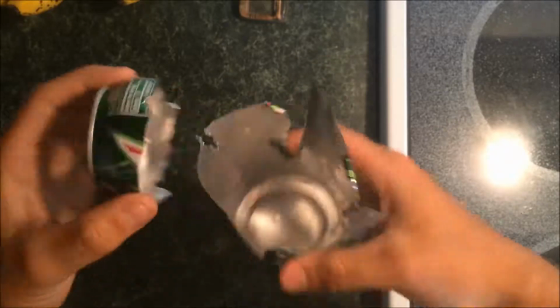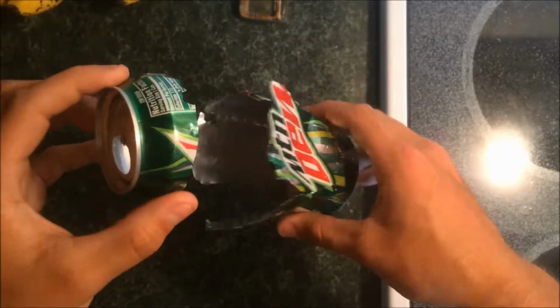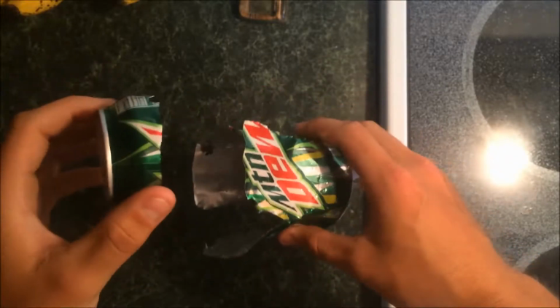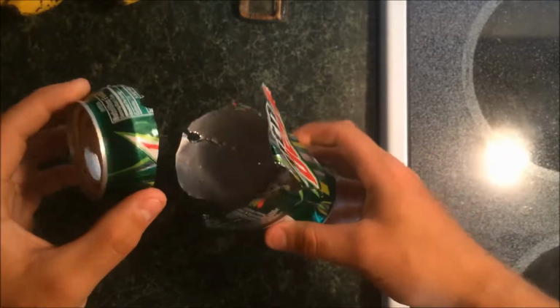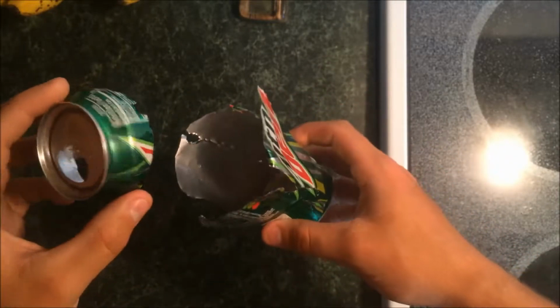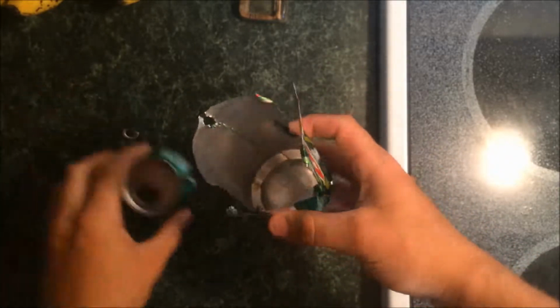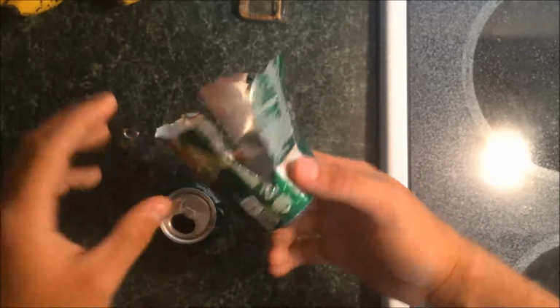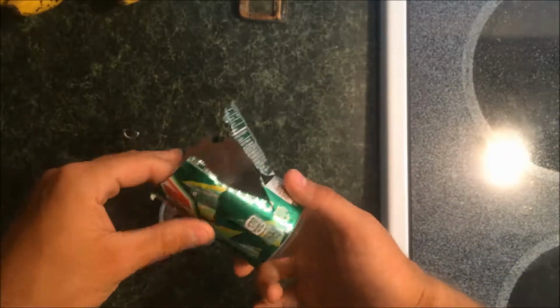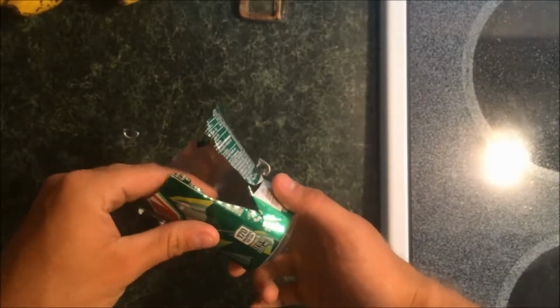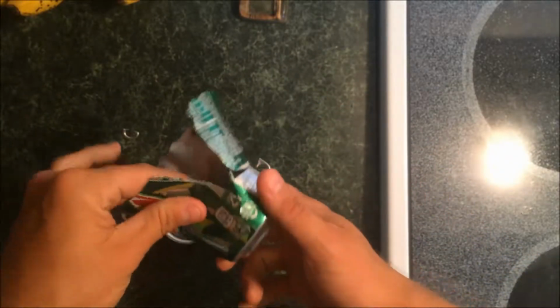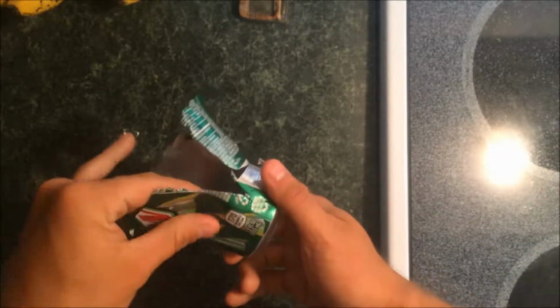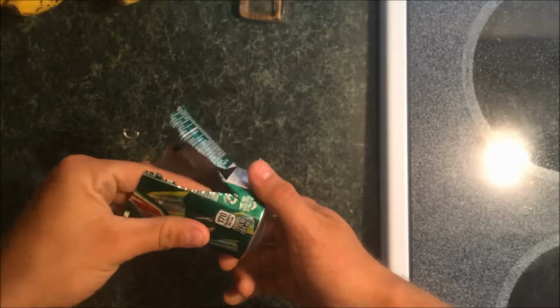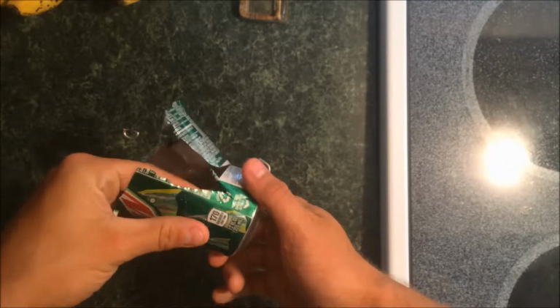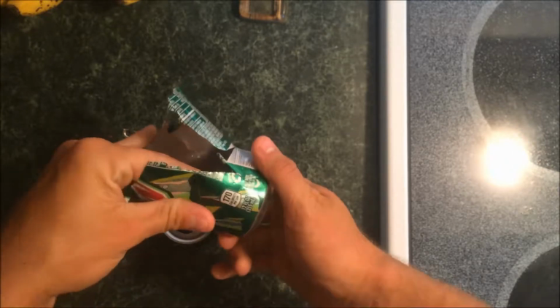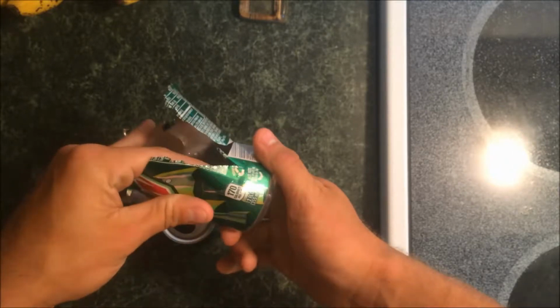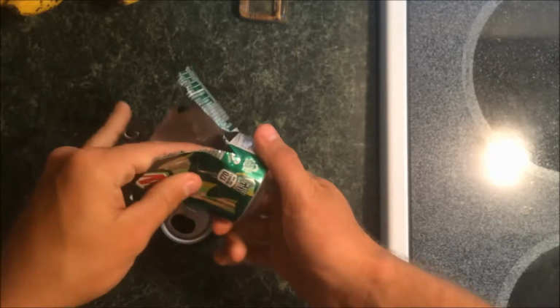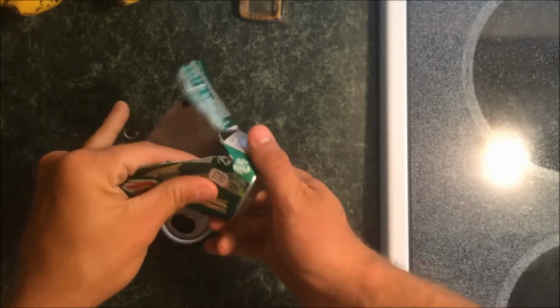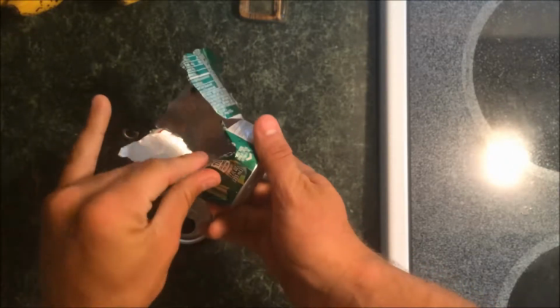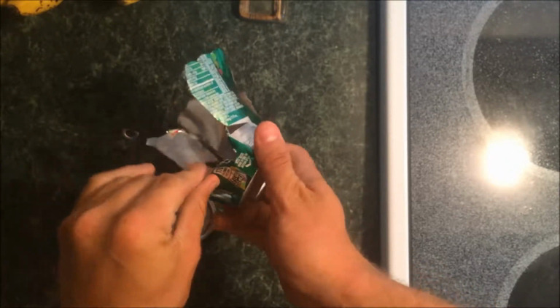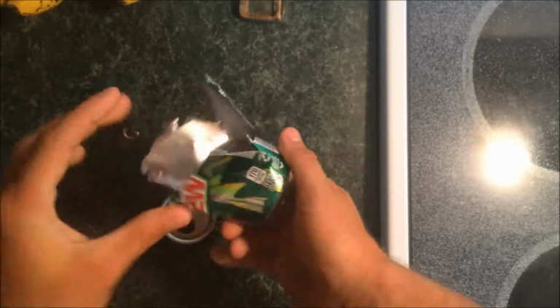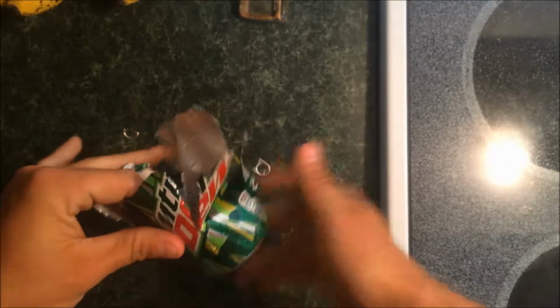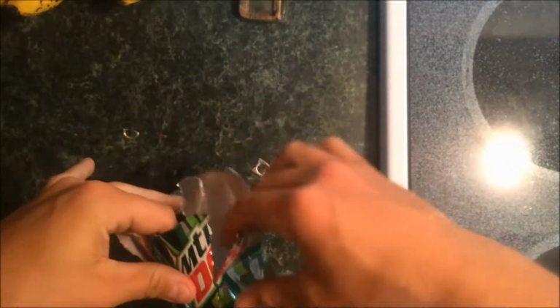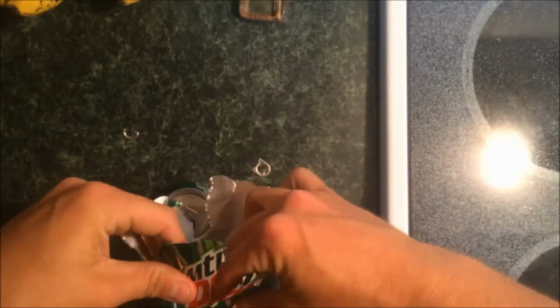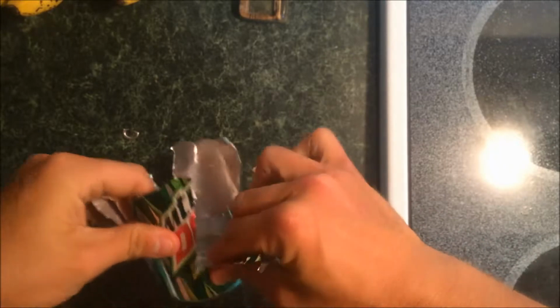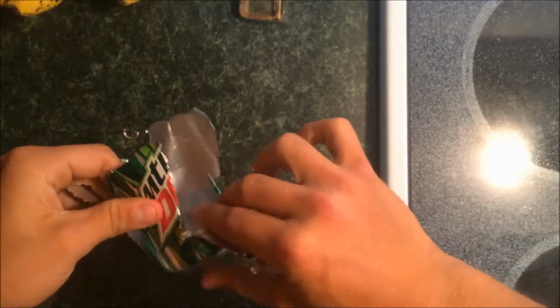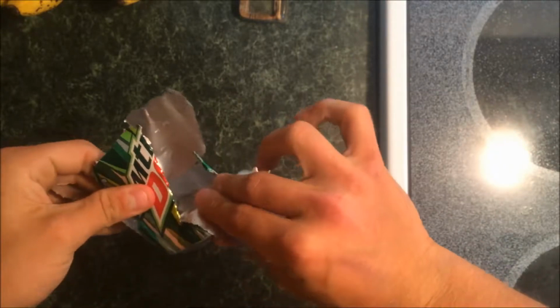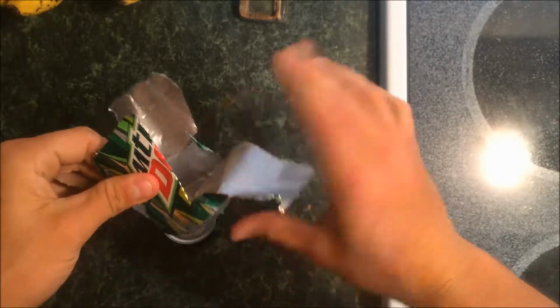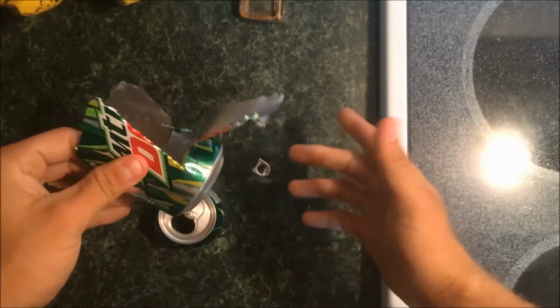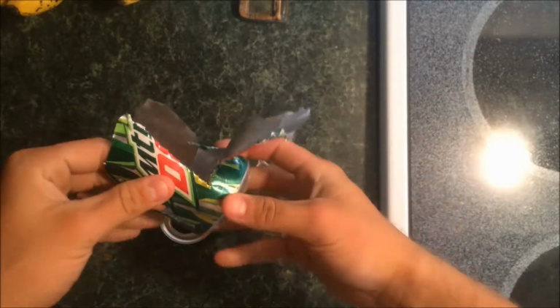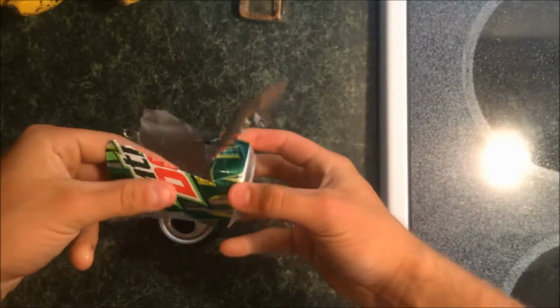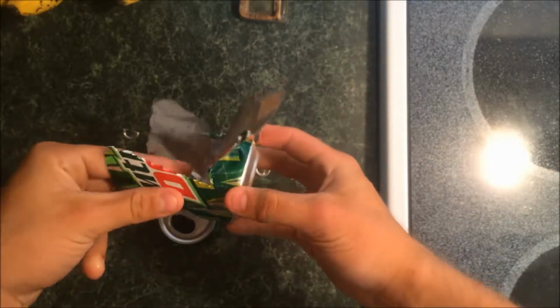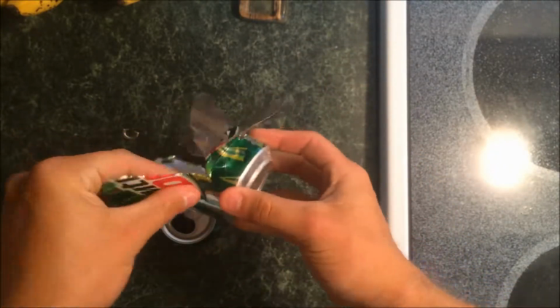Alright, once you've peeled all the sides off, you have your four tabs here. So bend it just like that, put a little crease in it and bend it down. Do that for all four.